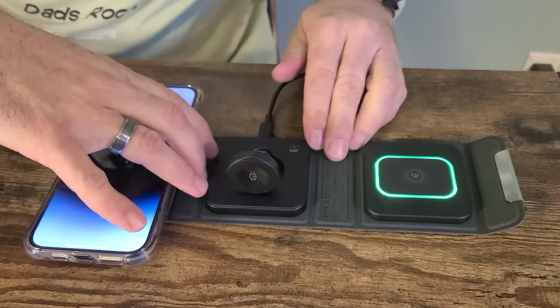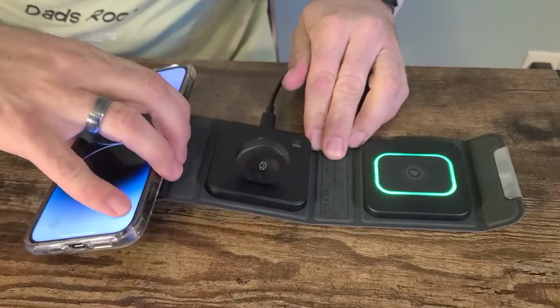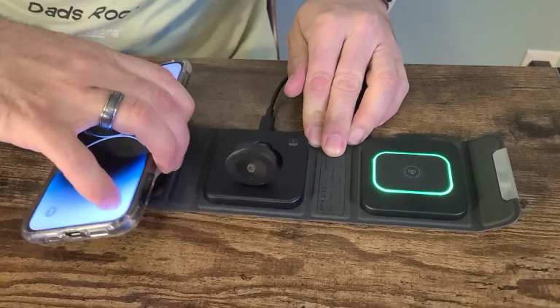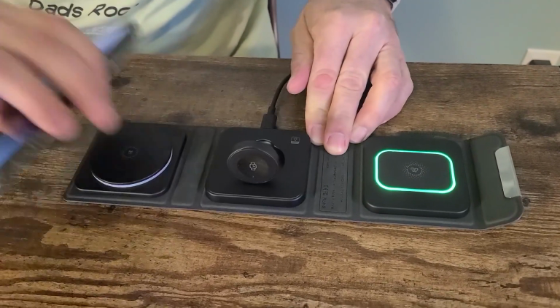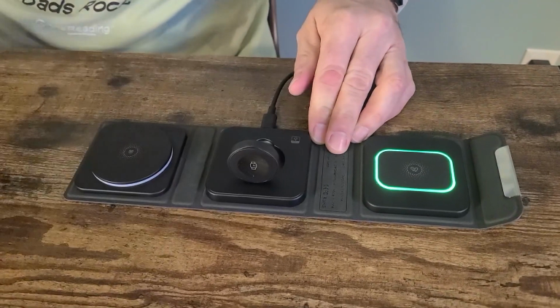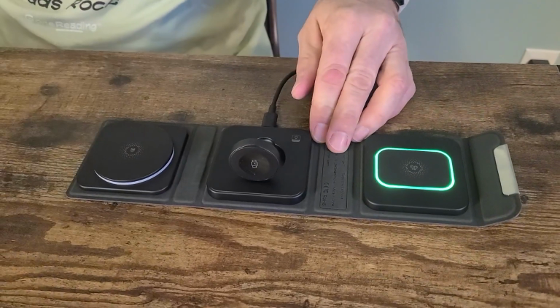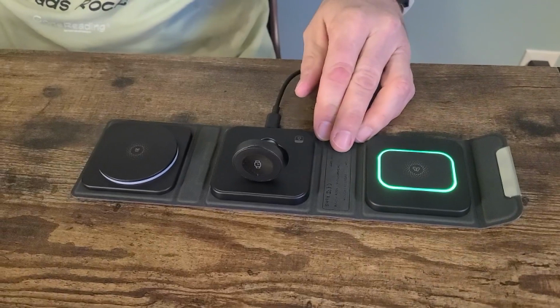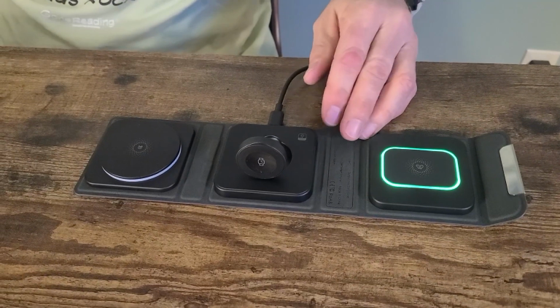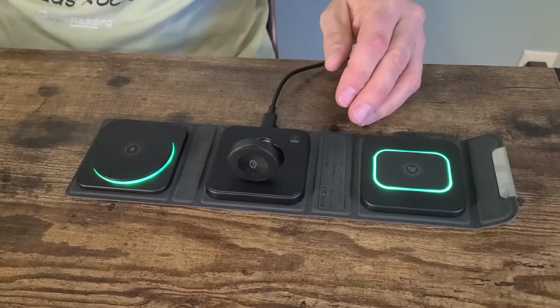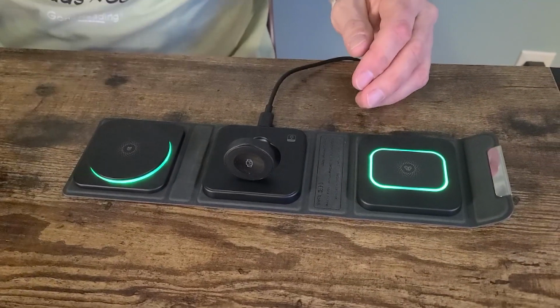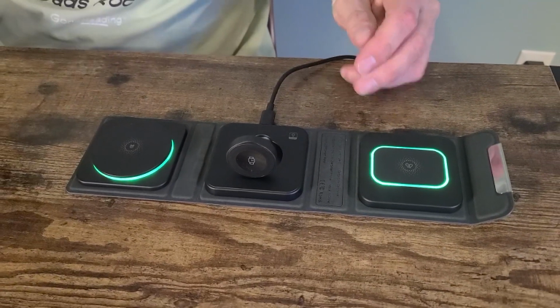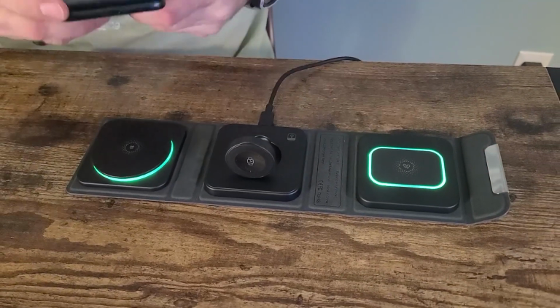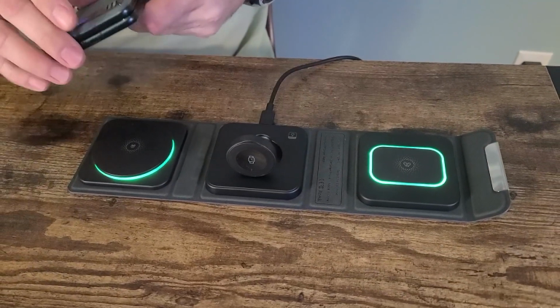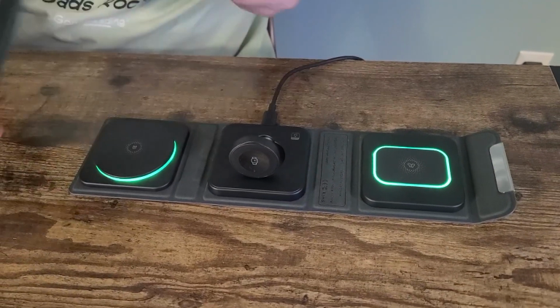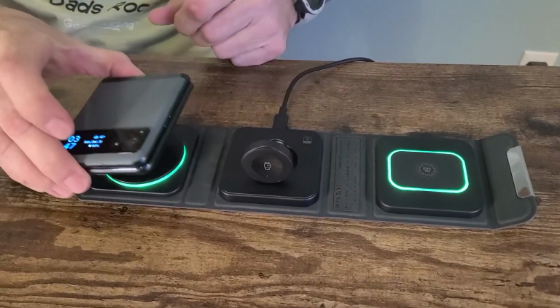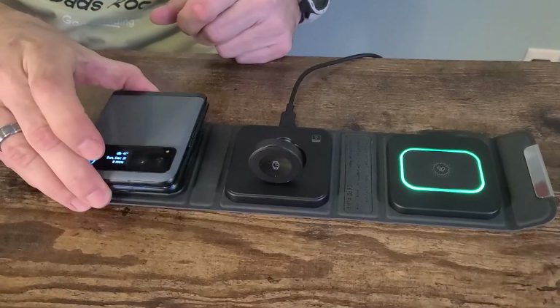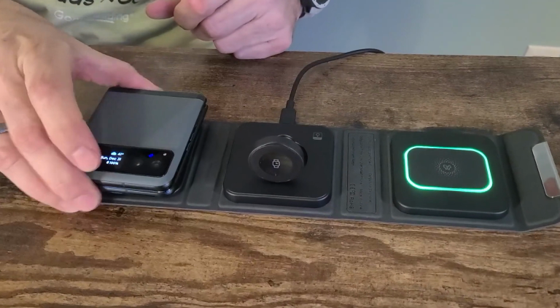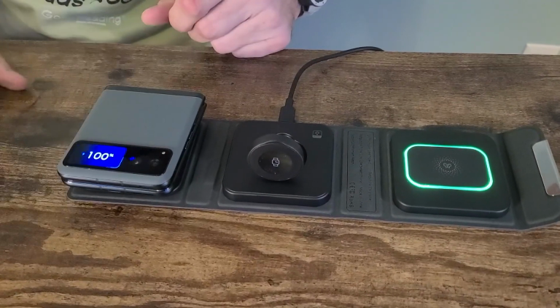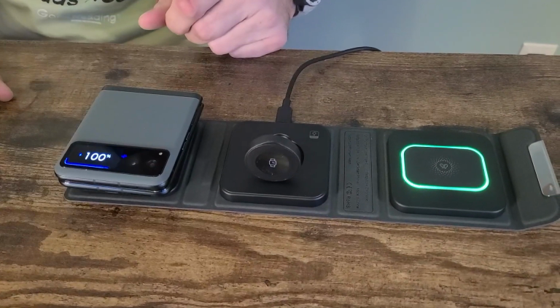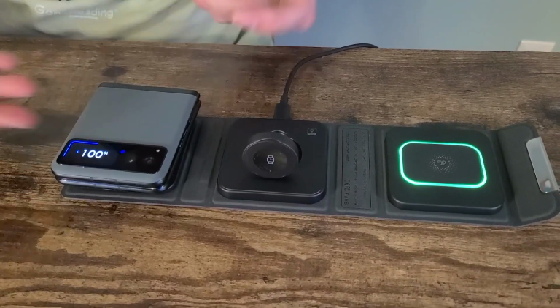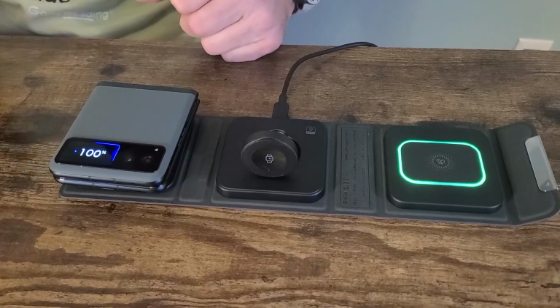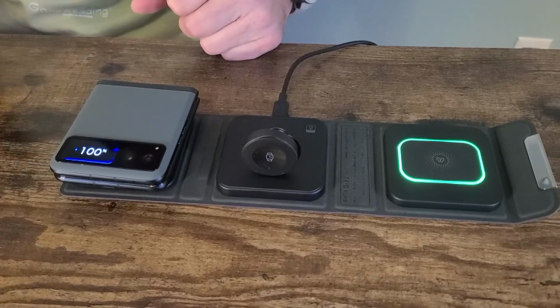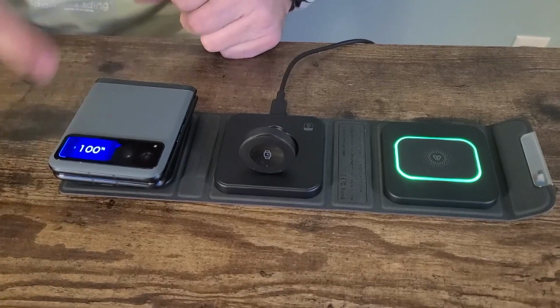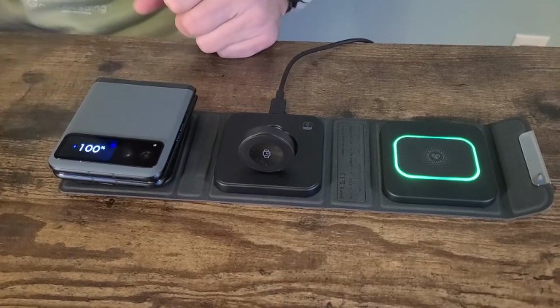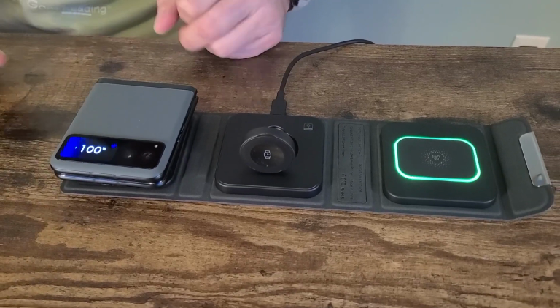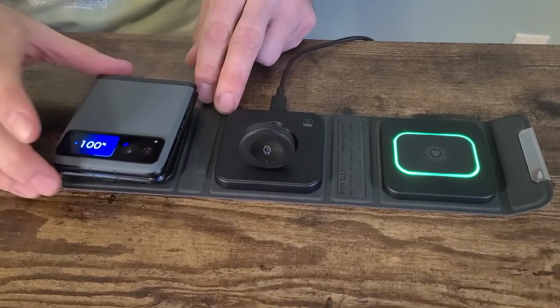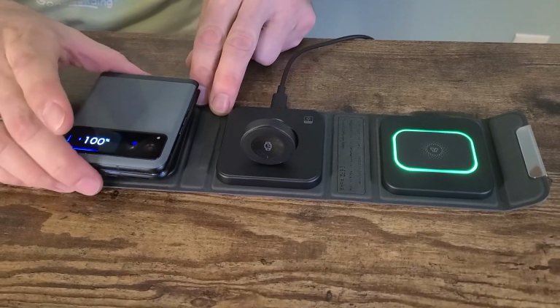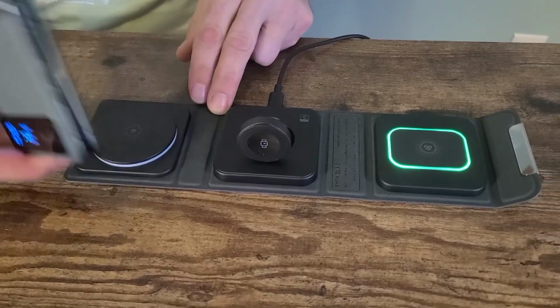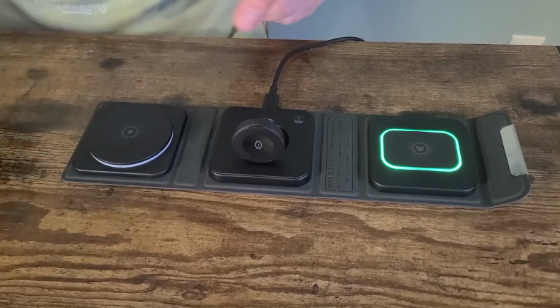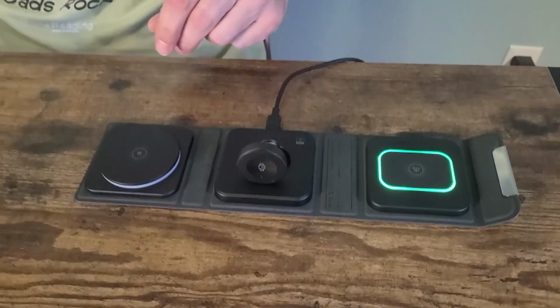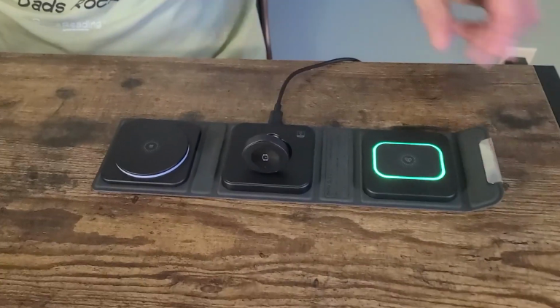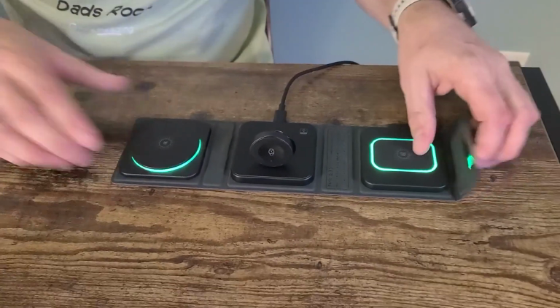I'm going to pop that off. Another cool thing I discovered is that it also works for my Android phone. Mine's already fully charged, but you can see it's charging. So it will work for multiple devices.